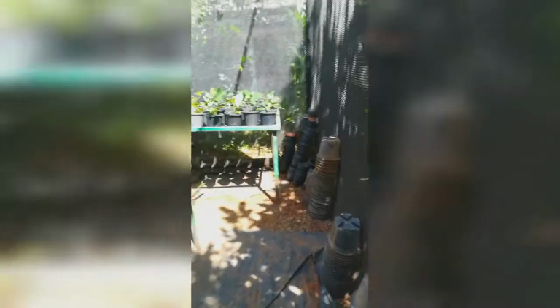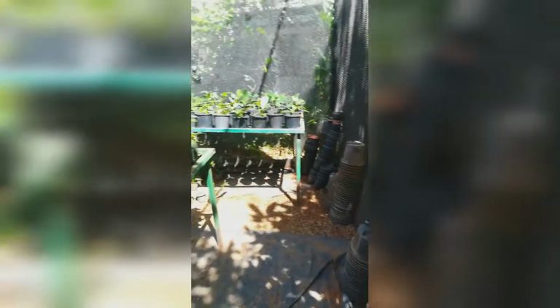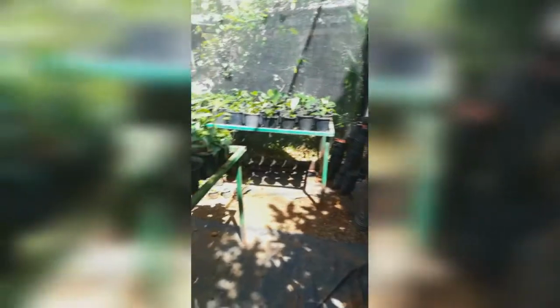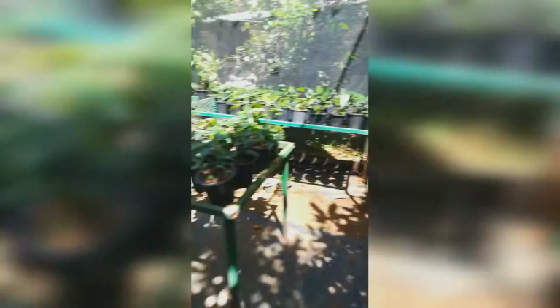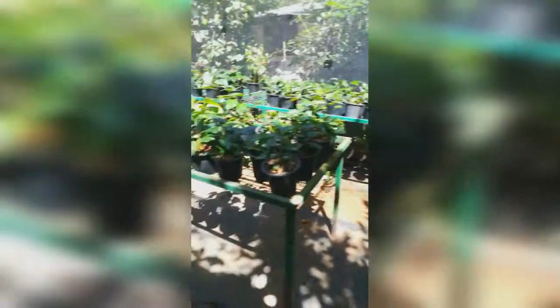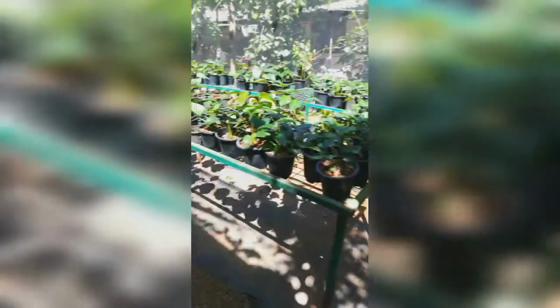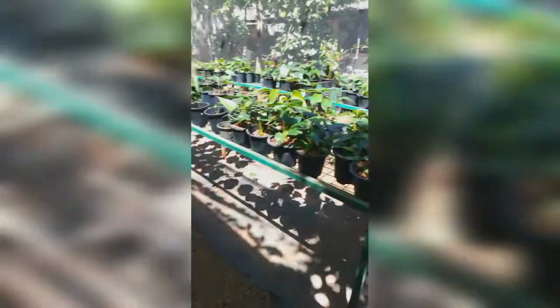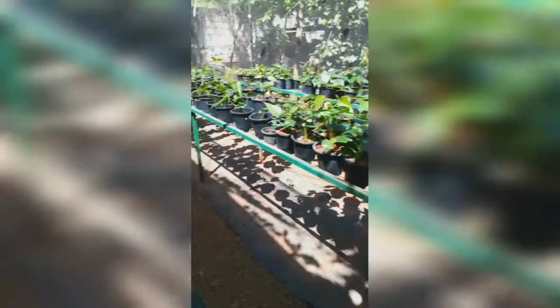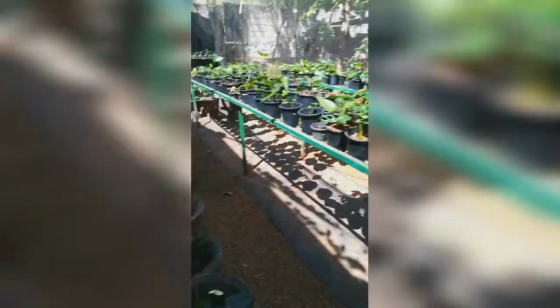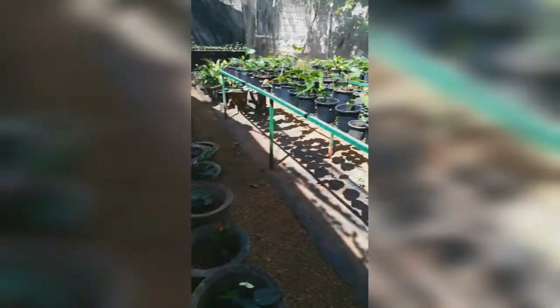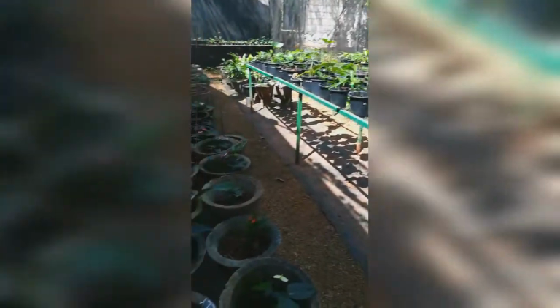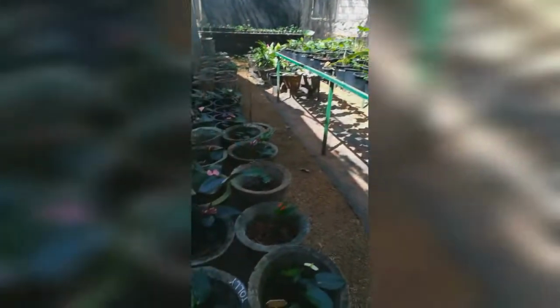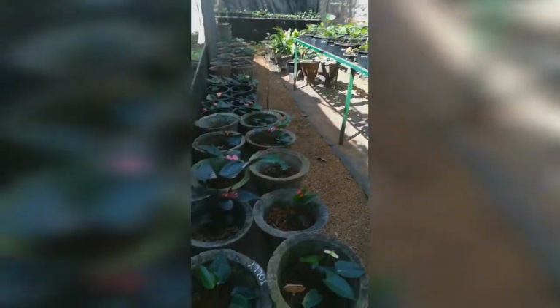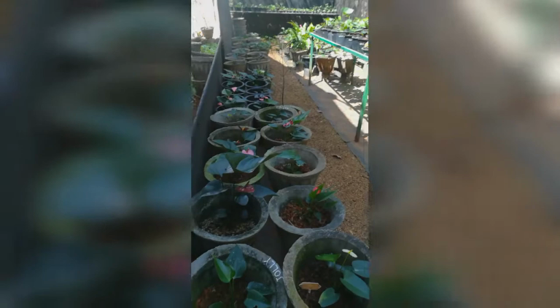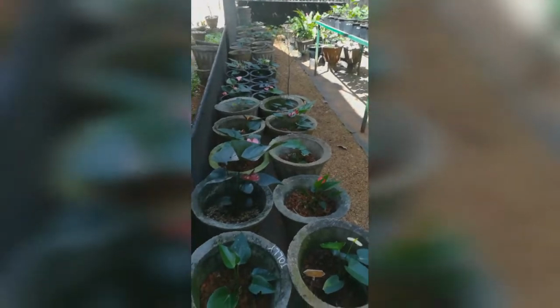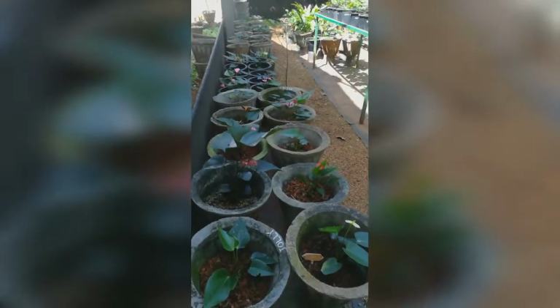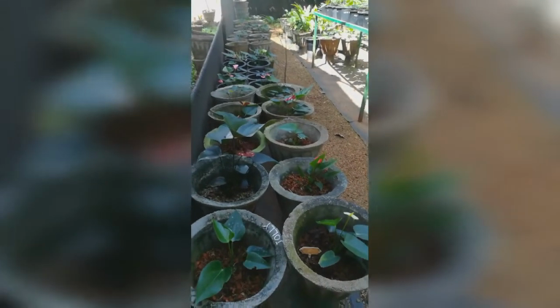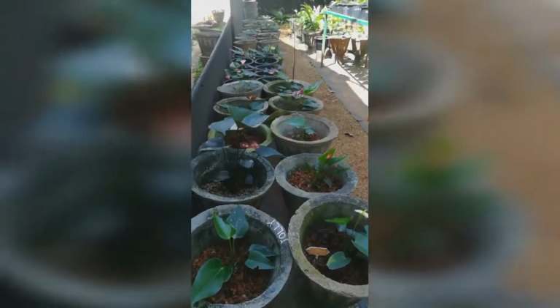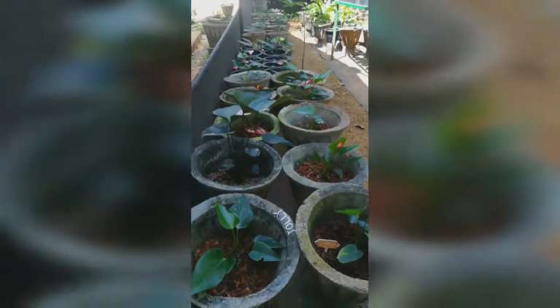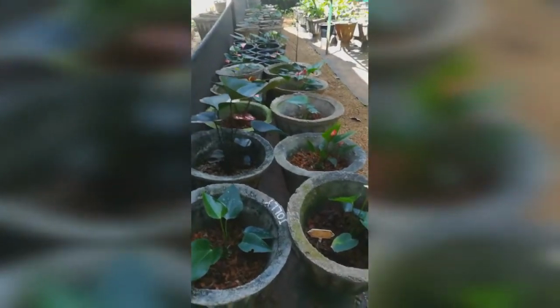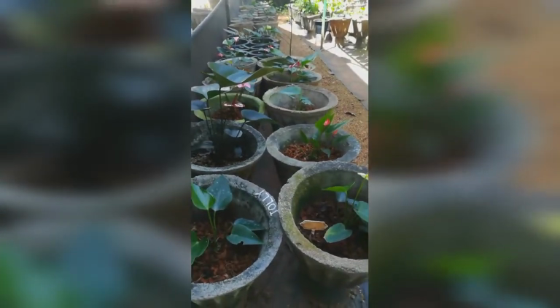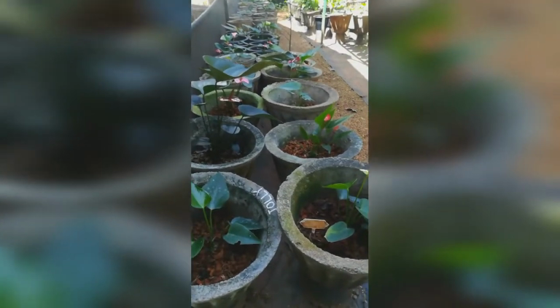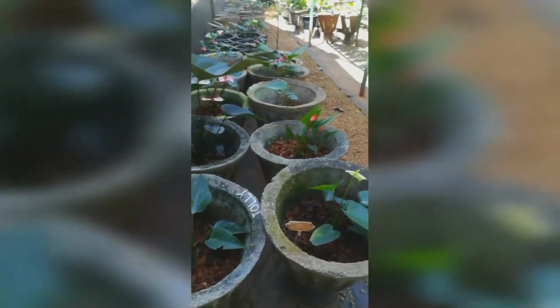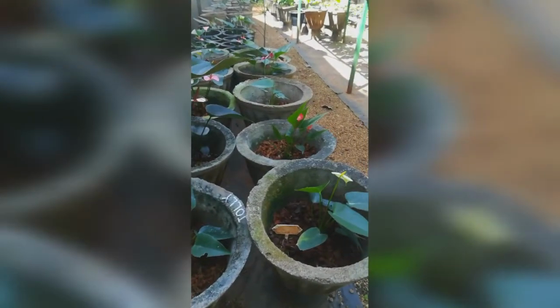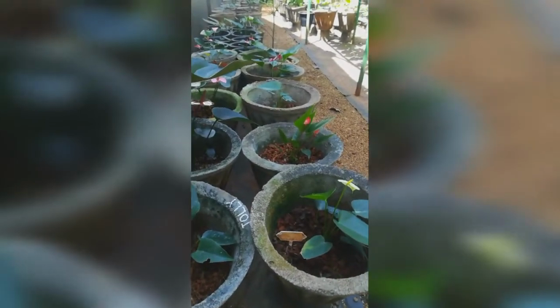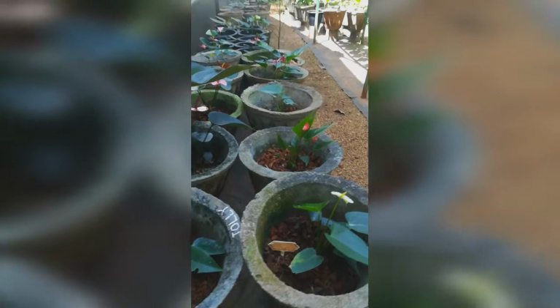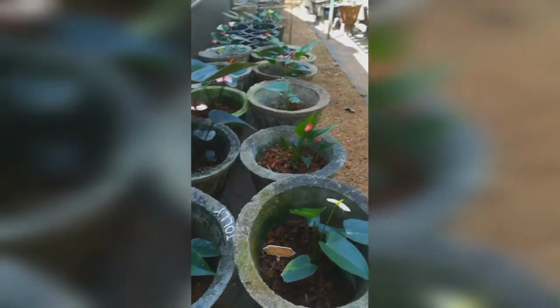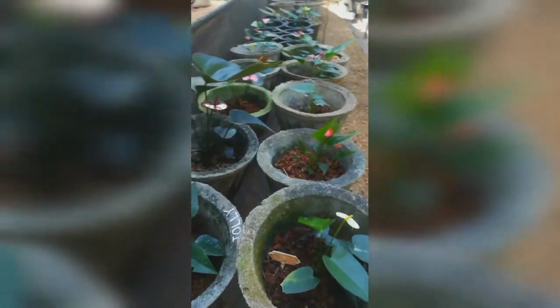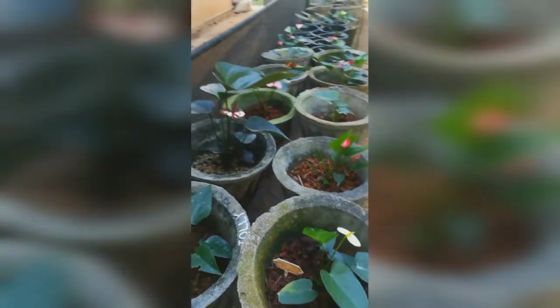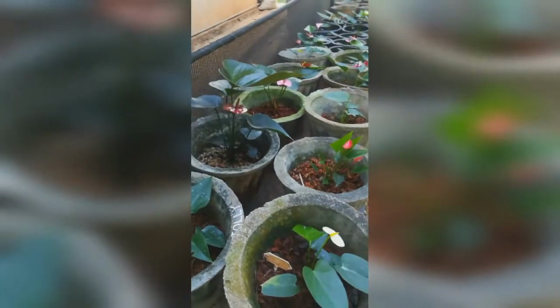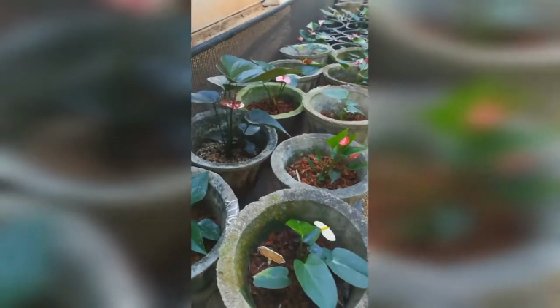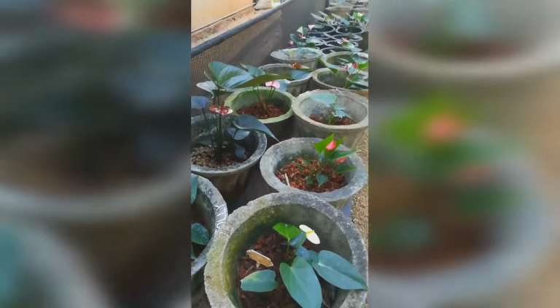The major countries importing Anthurium cut flowers are the USA, Canada, Germany, Europe, and Japan. The popularity of growing Anthurium as cut flowers has risen tremendously in the past few years, and it has now become an important export-oriented crop.